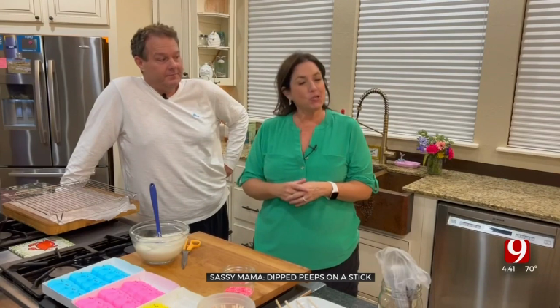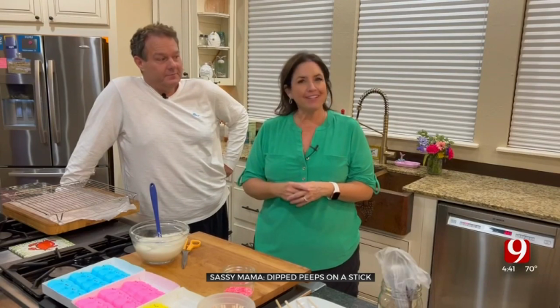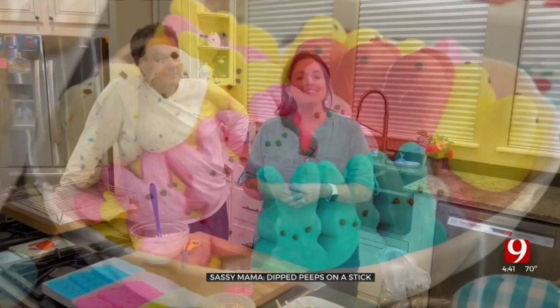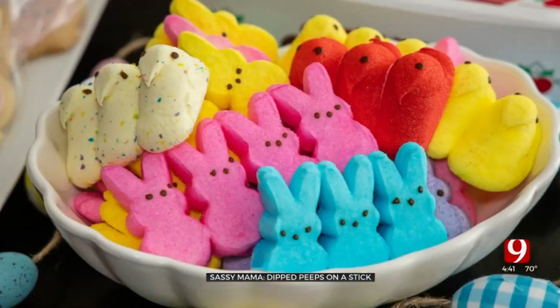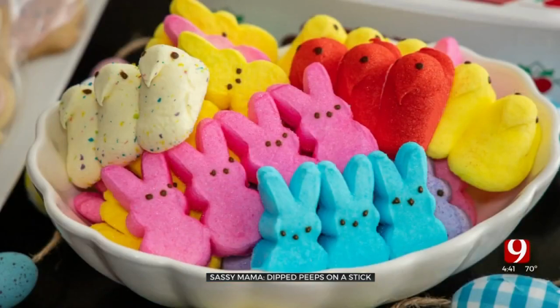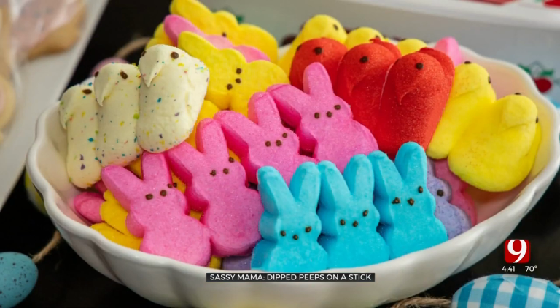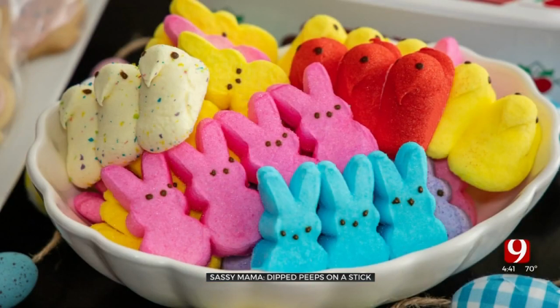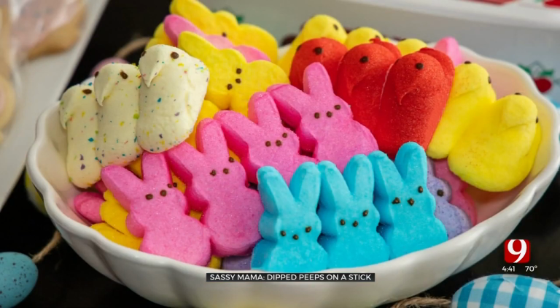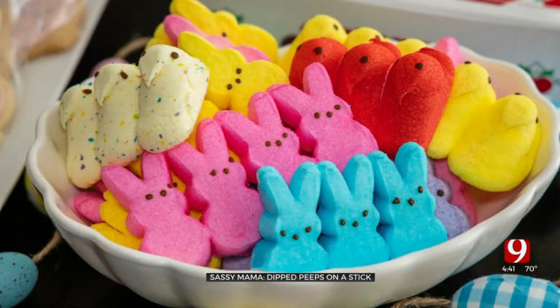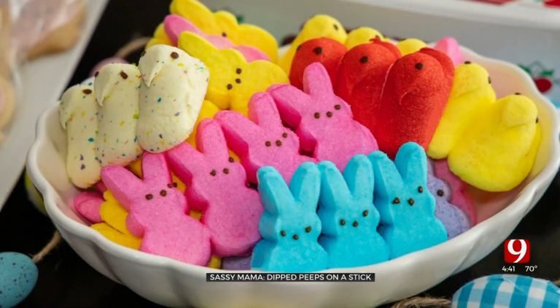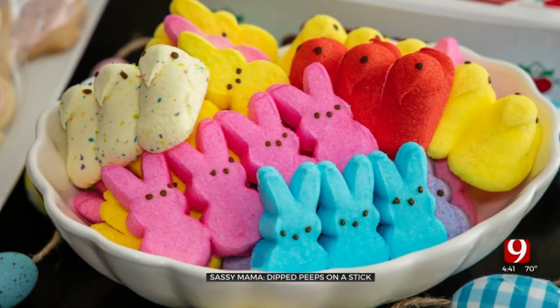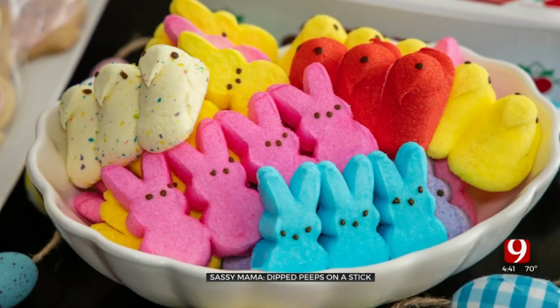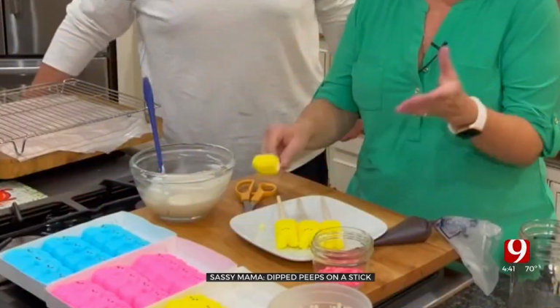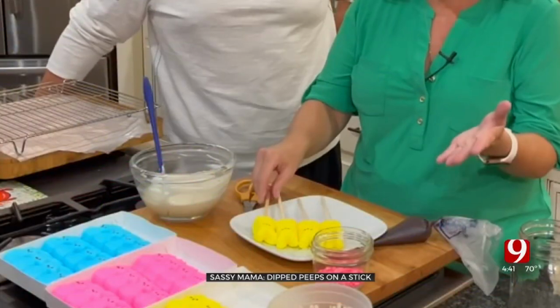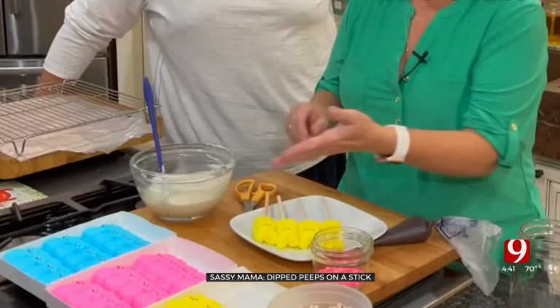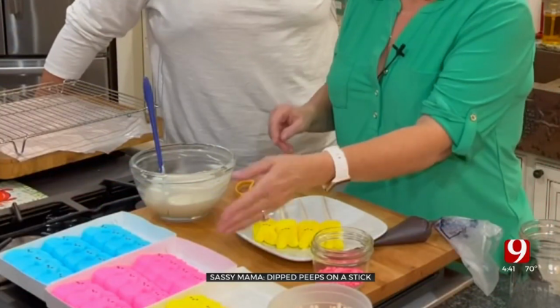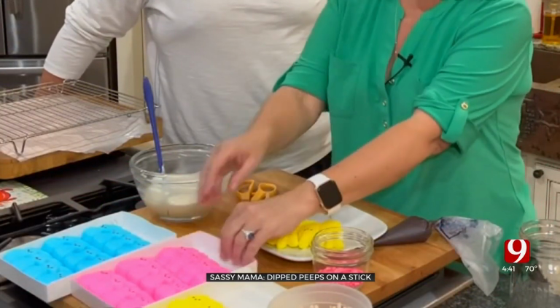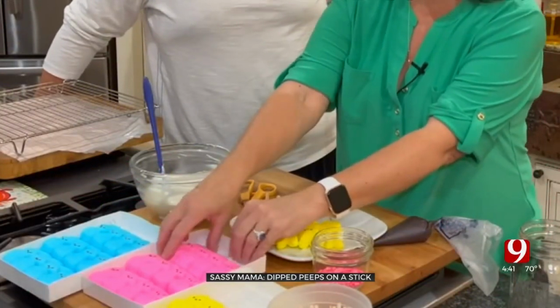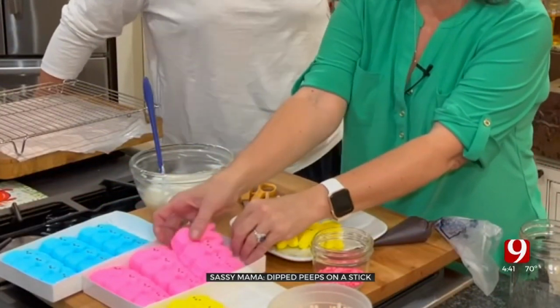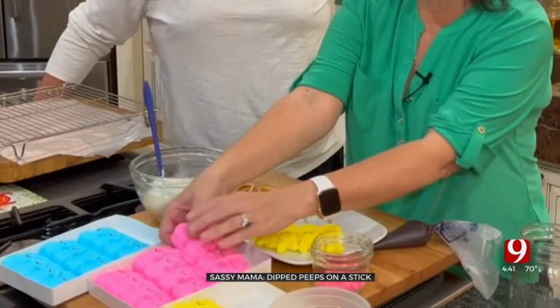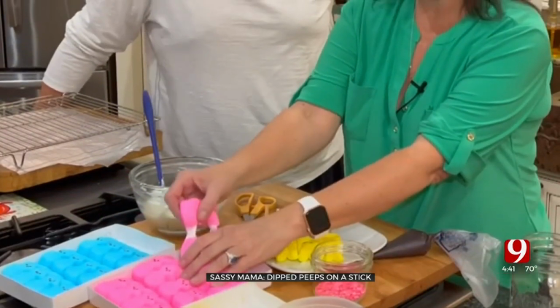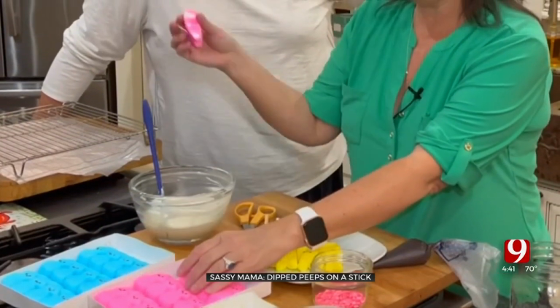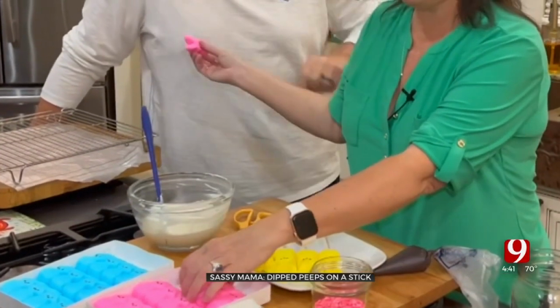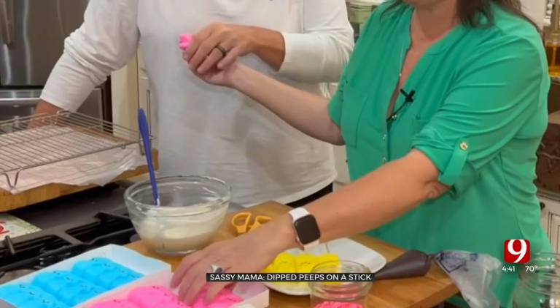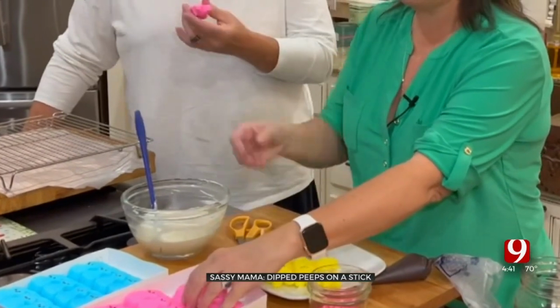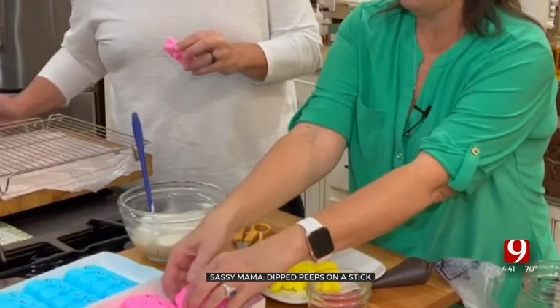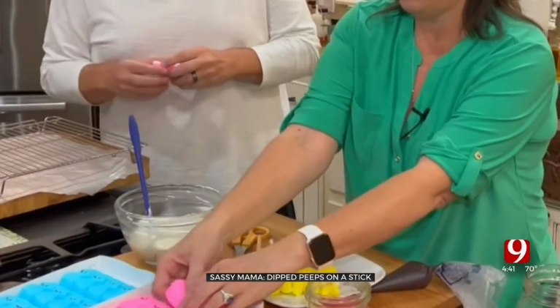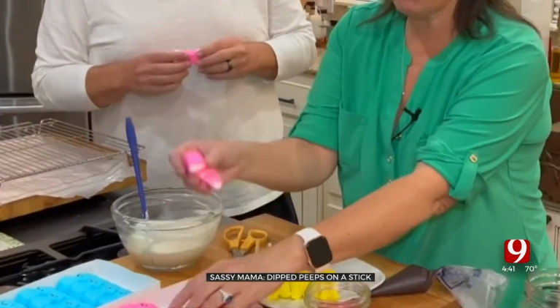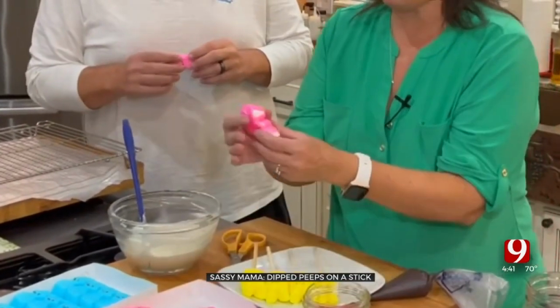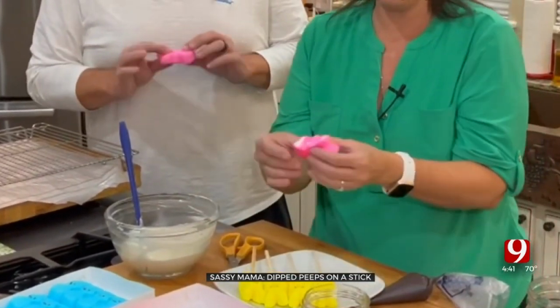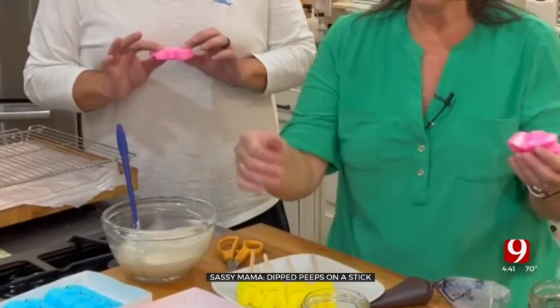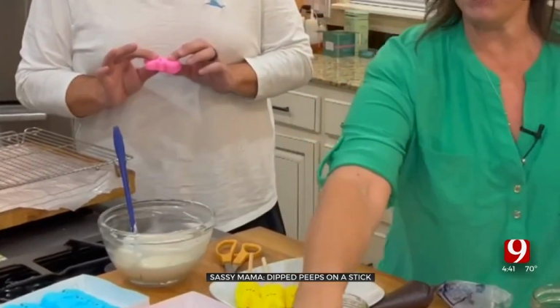It's a huge holiday, yes. So what we're going to do is take these ordinary Peeps and try to make them better. You're going to start with Peeps — I like to do the bunnies. Here's a bunny. These are marshmallow, they're just marshmallow, that's all they are.